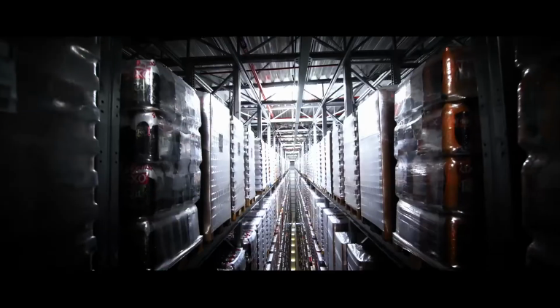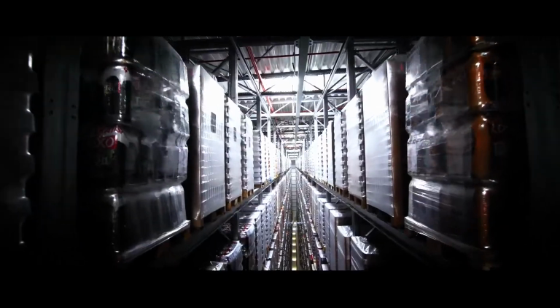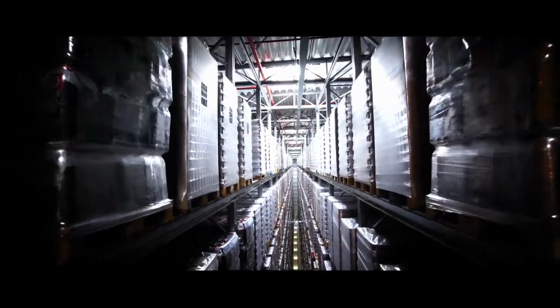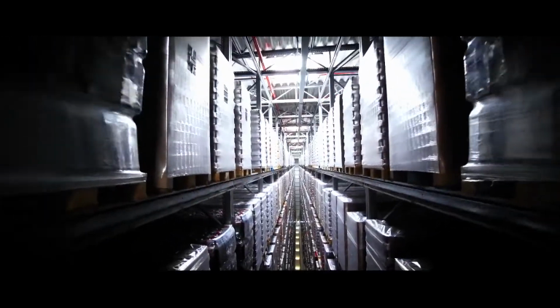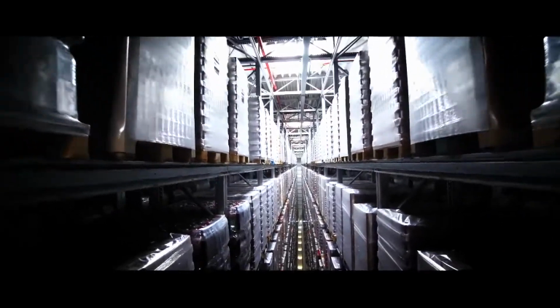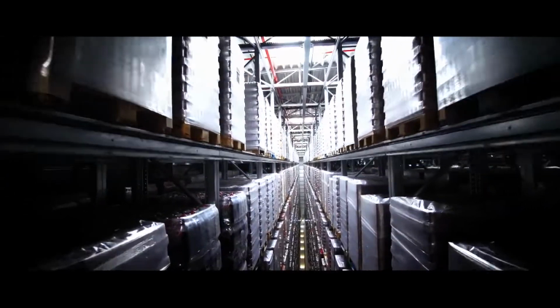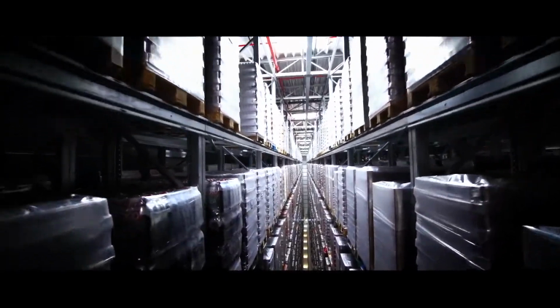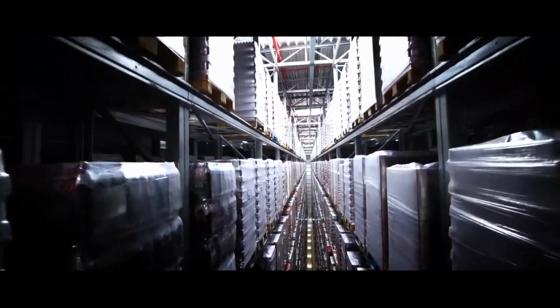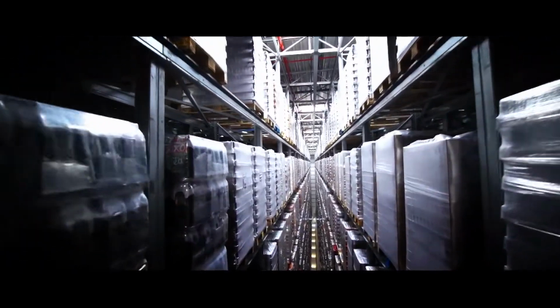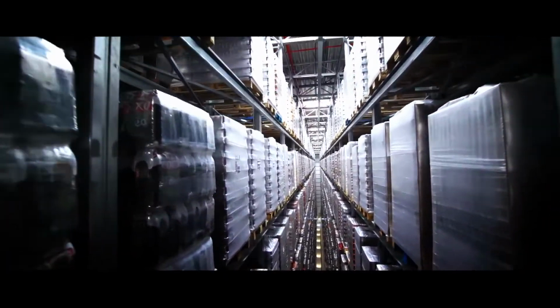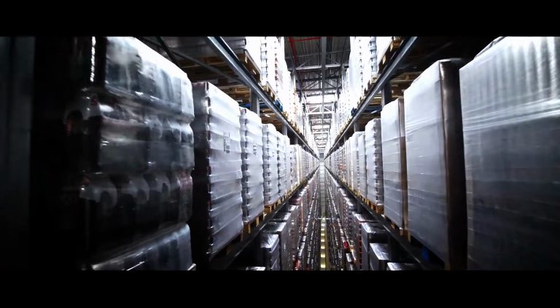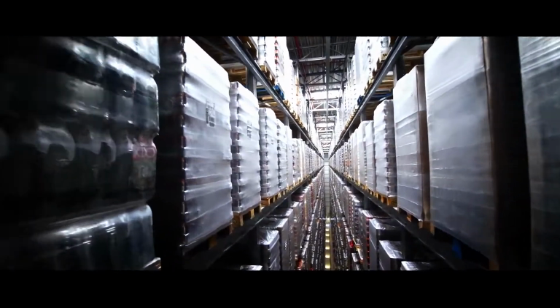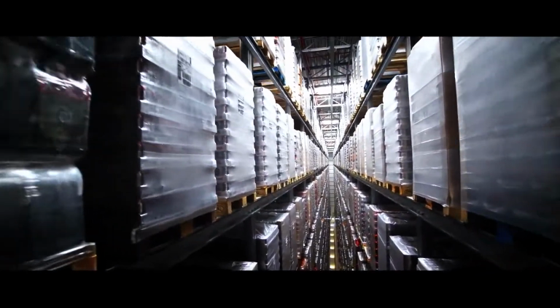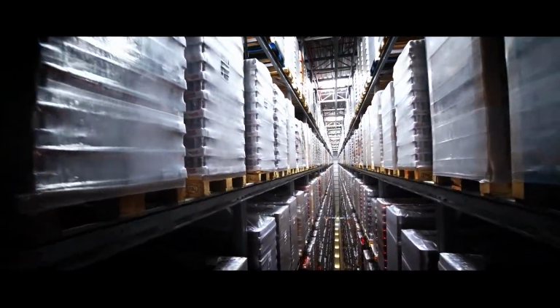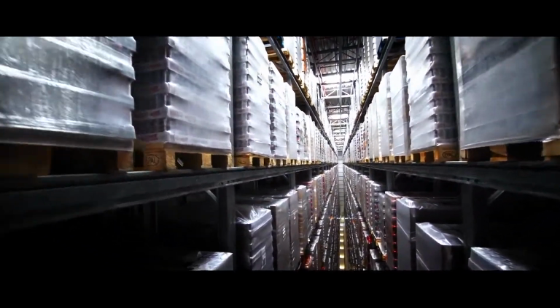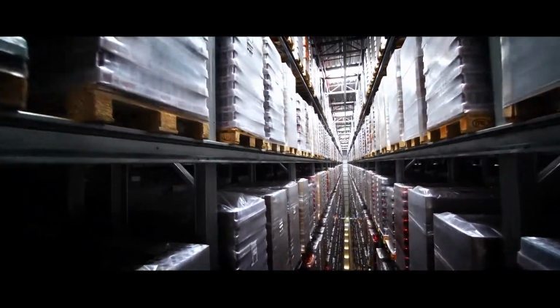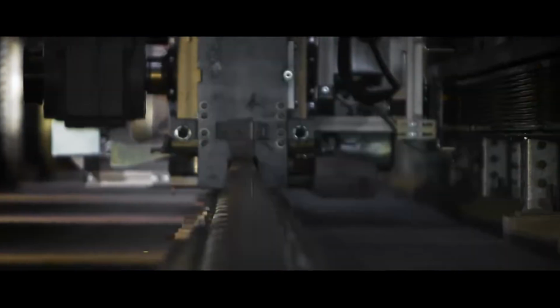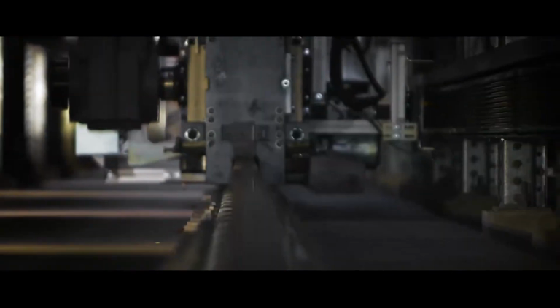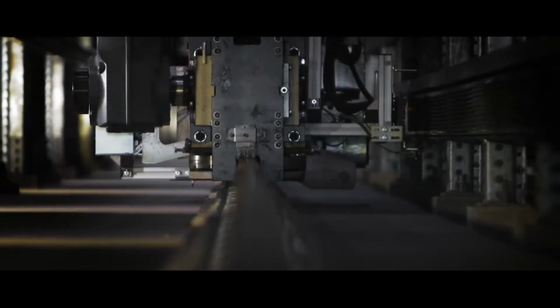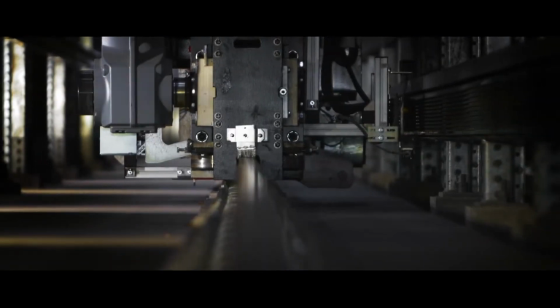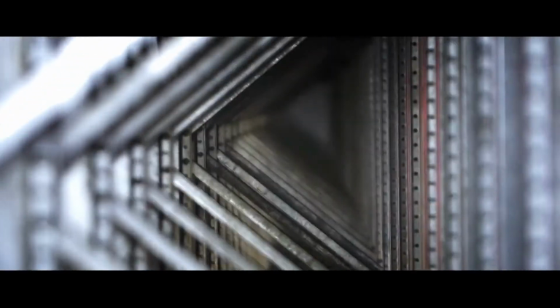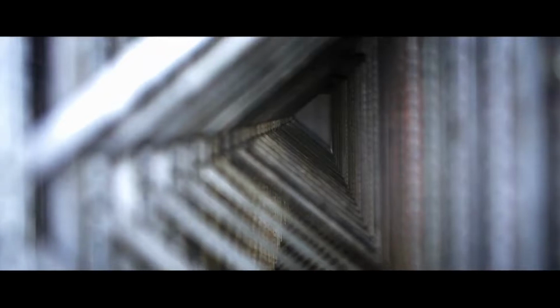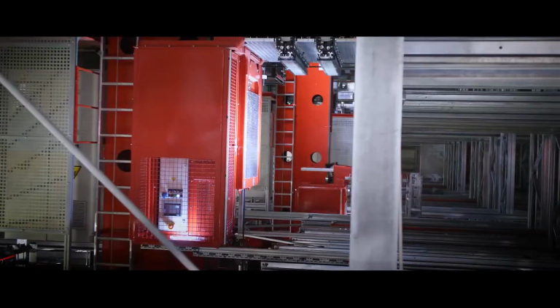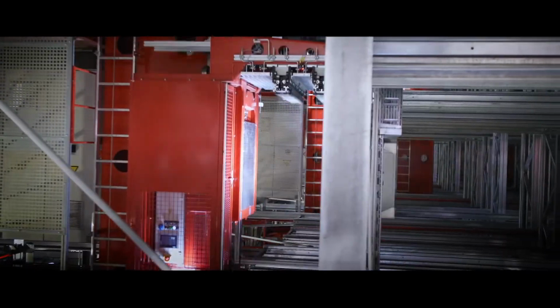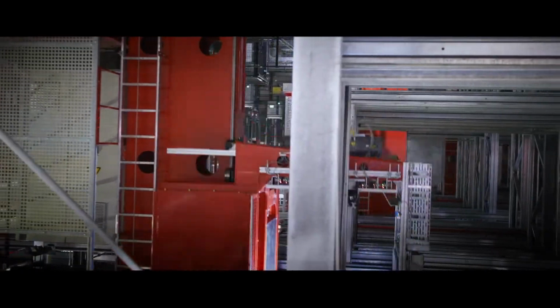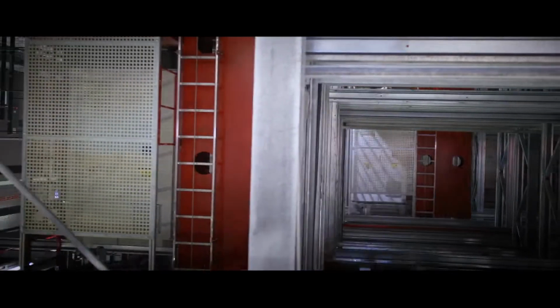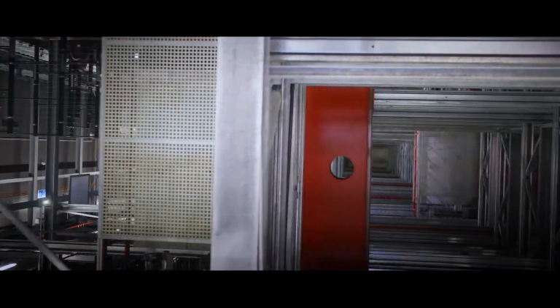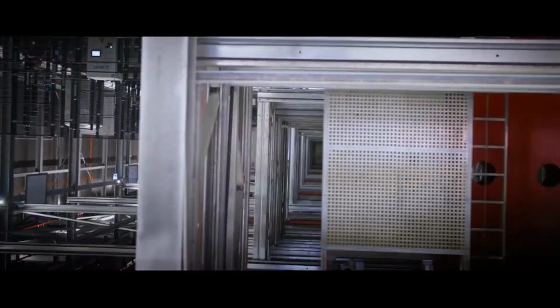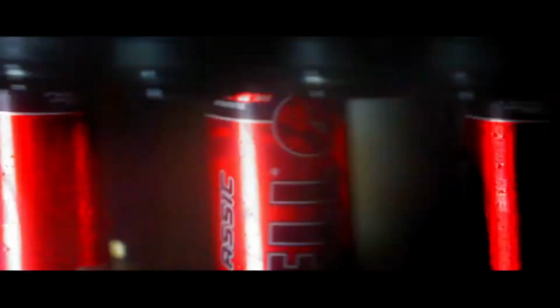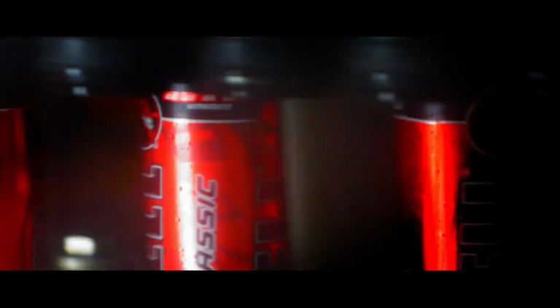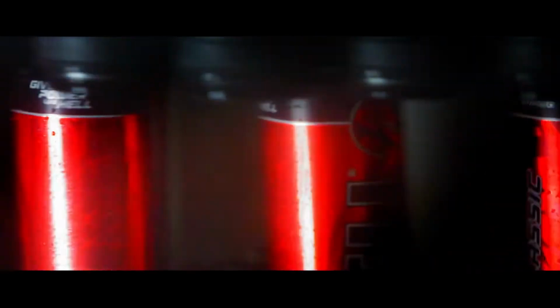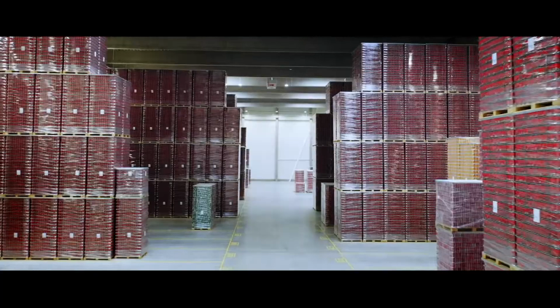The newest innovation on-site is a fully automated high bay warehouse with a capacity of up to 31,000 pallets of goods. These are the parameters of a complex programmed for professional performance, far from reaching its utmost capacity.